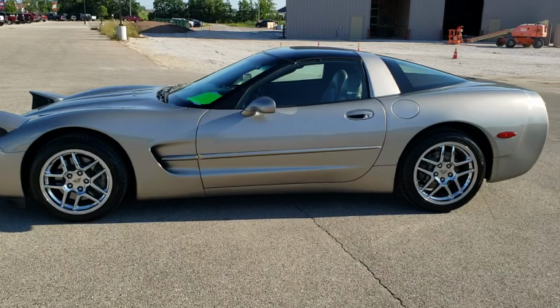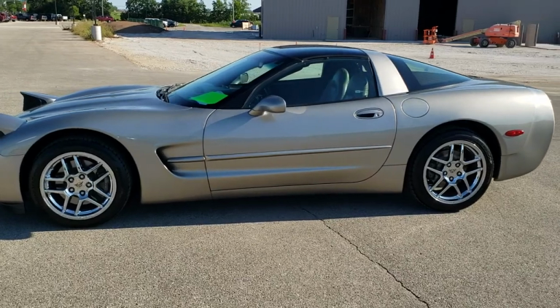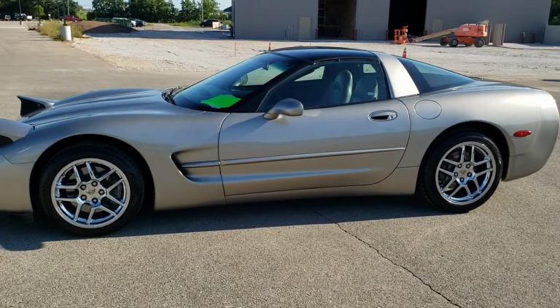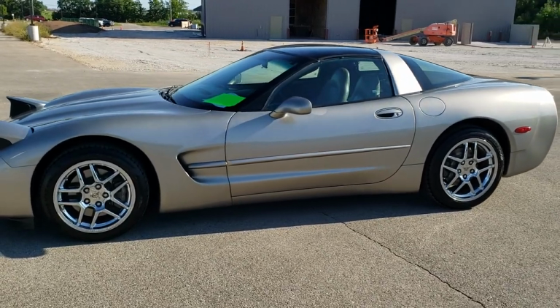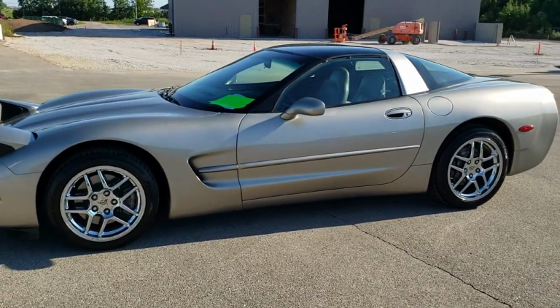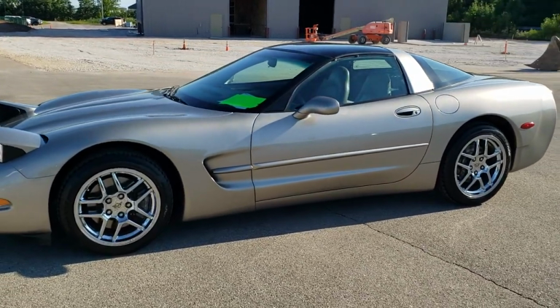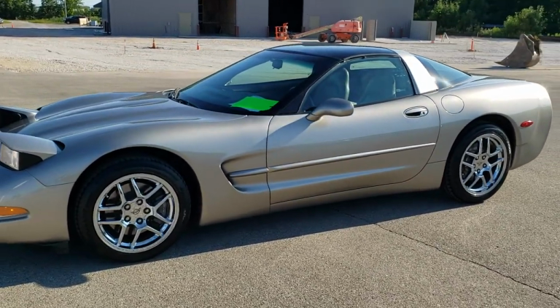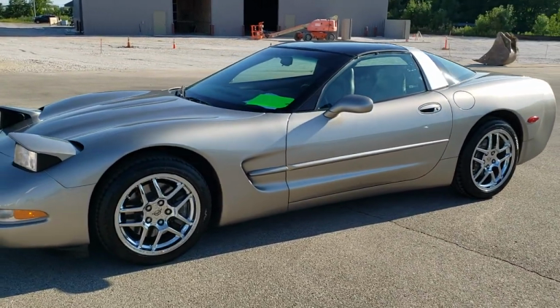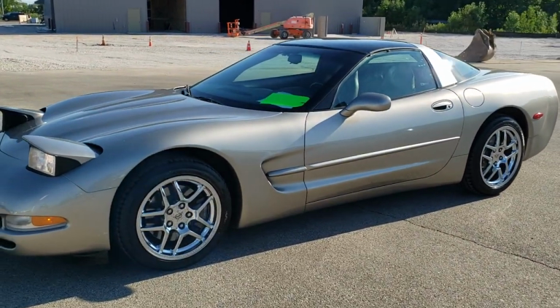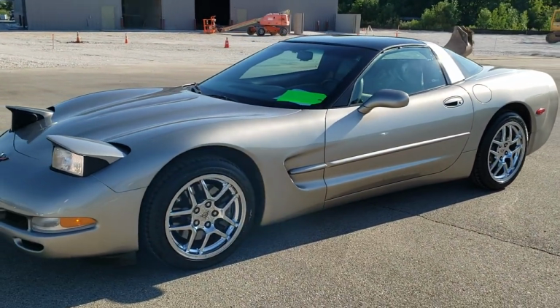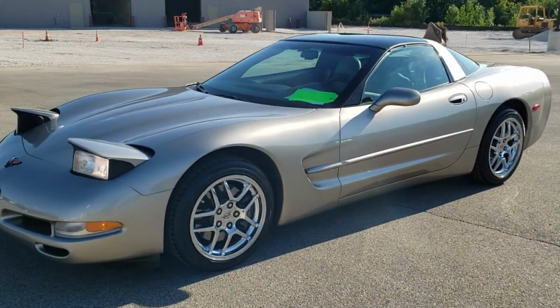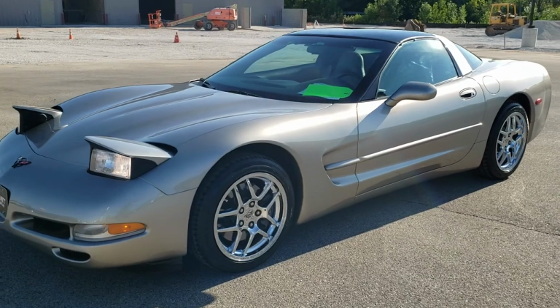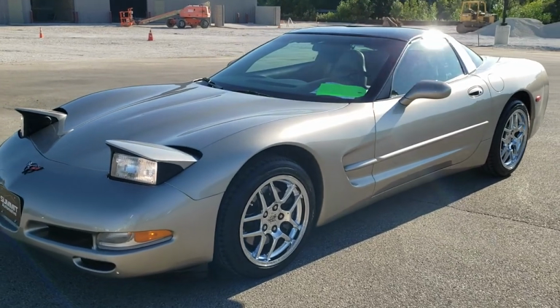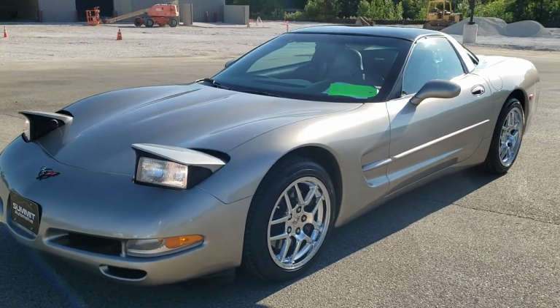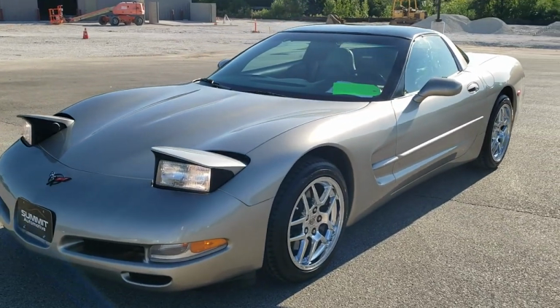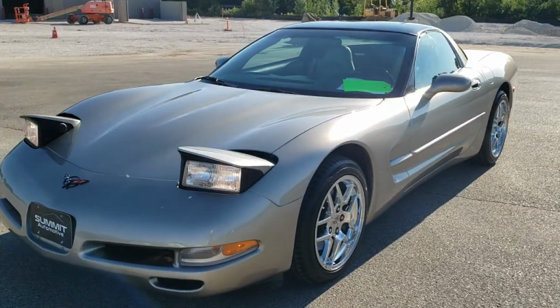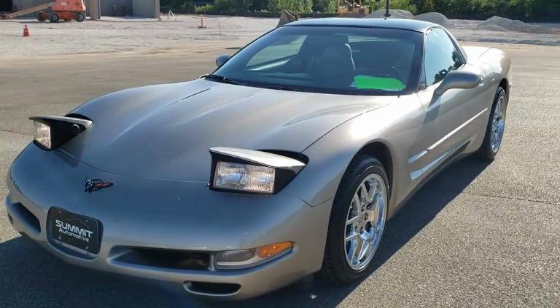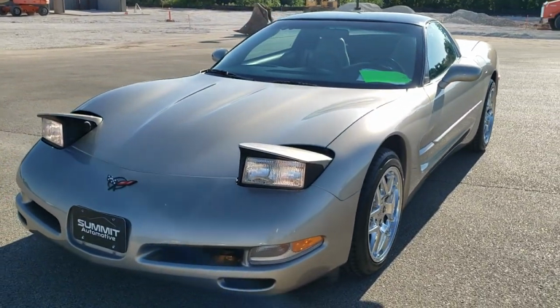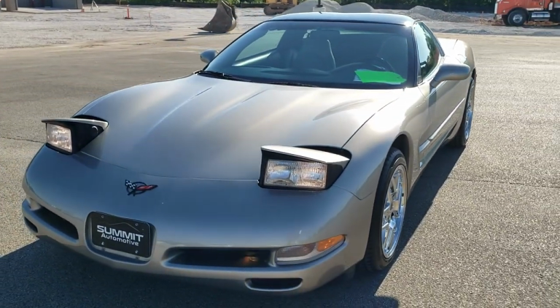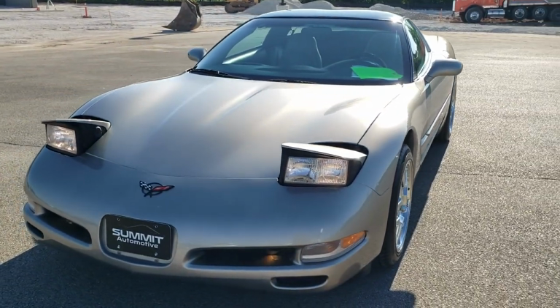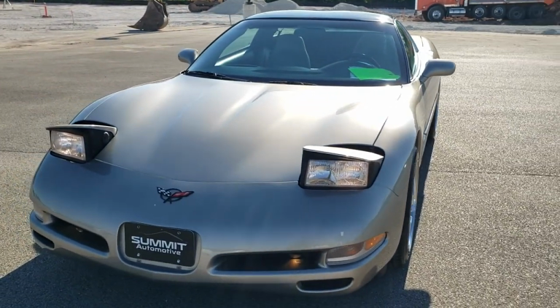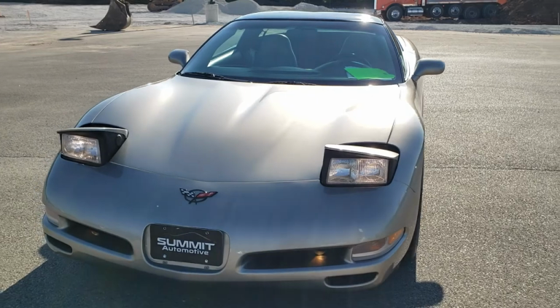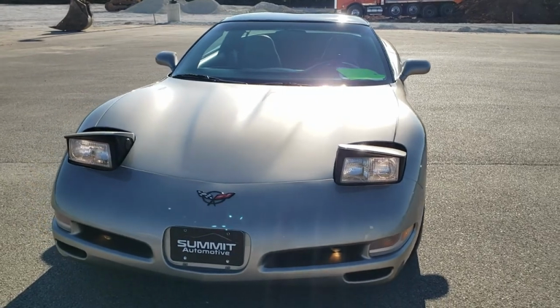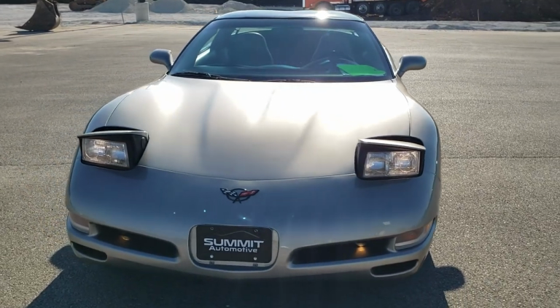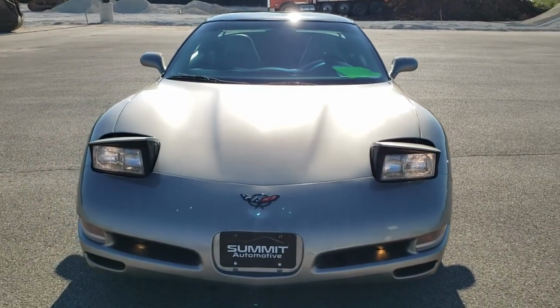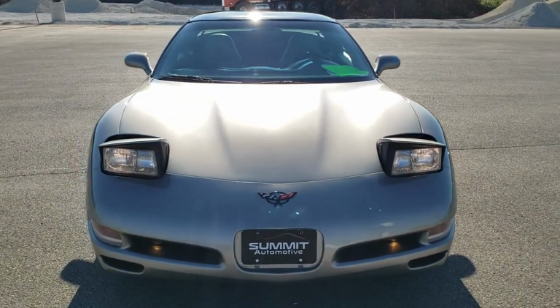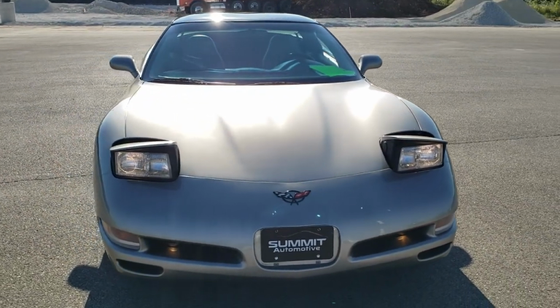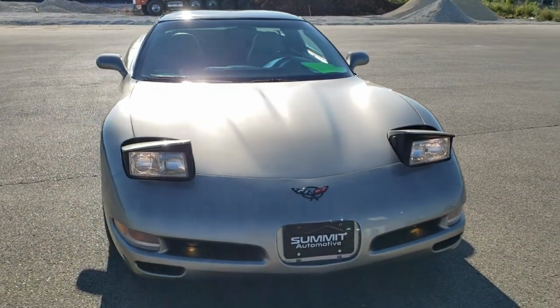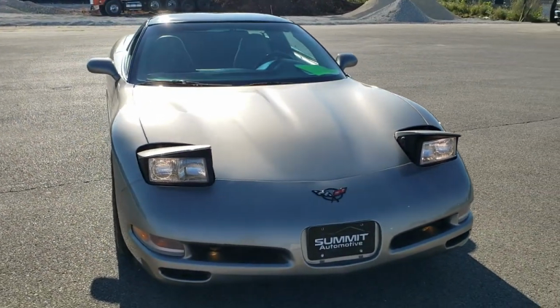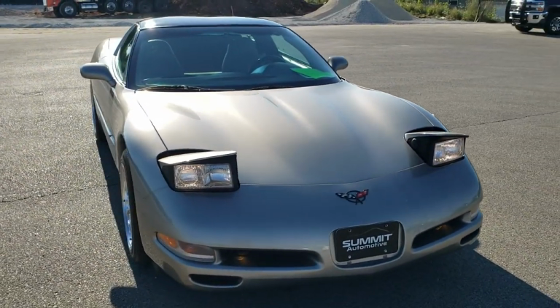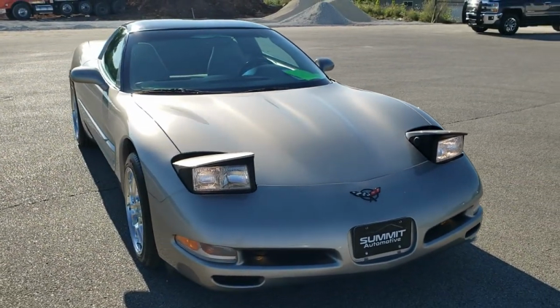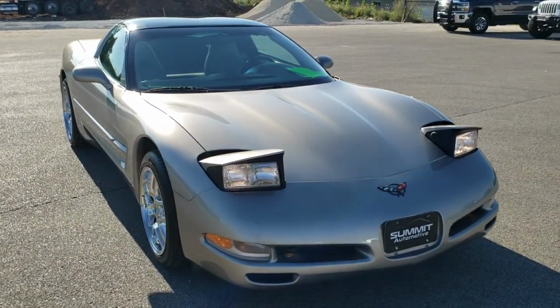This is stock number 10814A. We are here at Summit Automotive in Fond du Lac, Wisconsin, your new and used sports car headquarters. Today we are checking out this super clean 2000 Chevy Corvette.